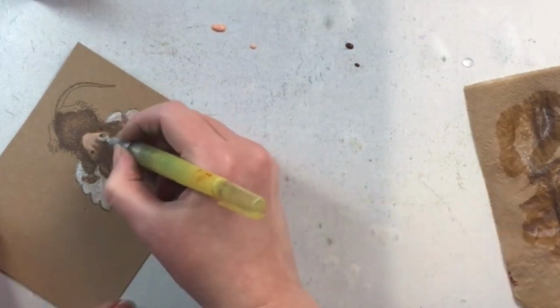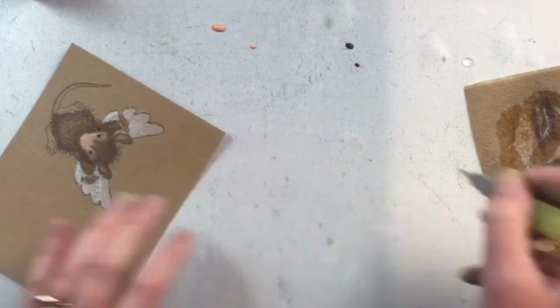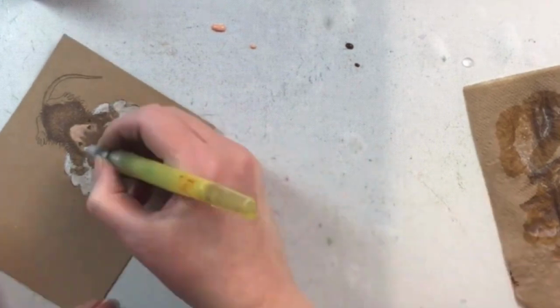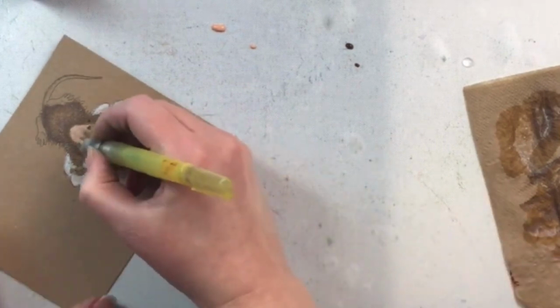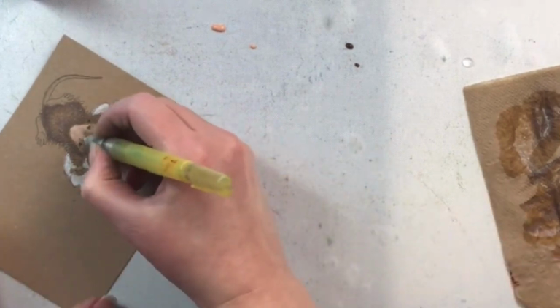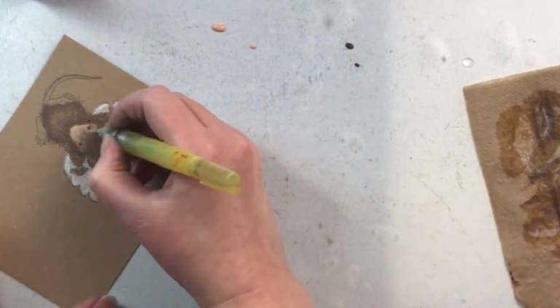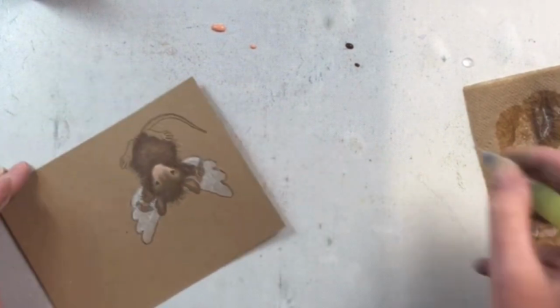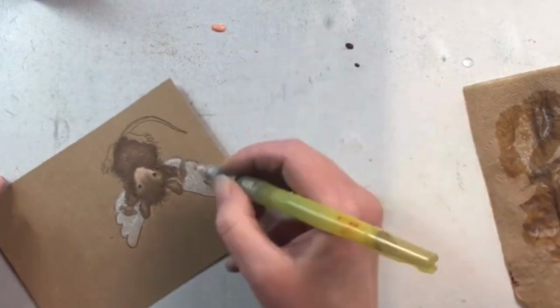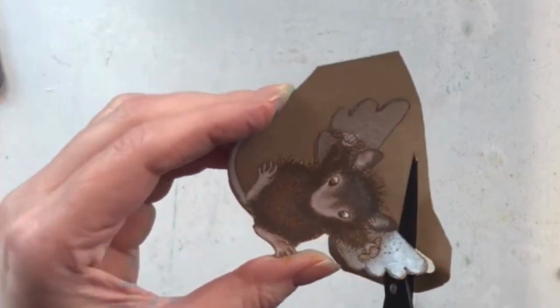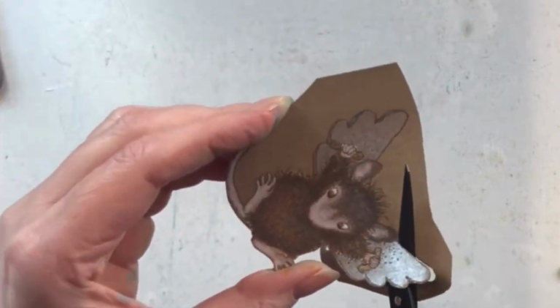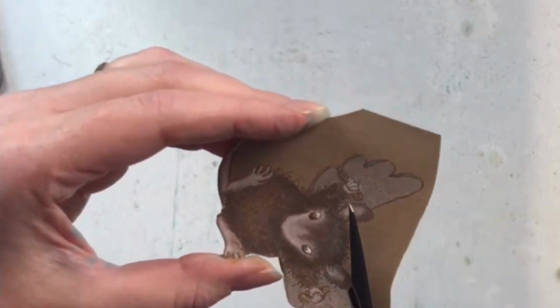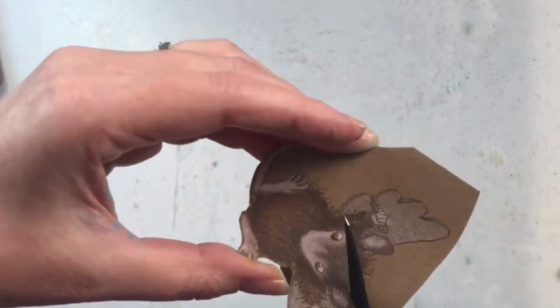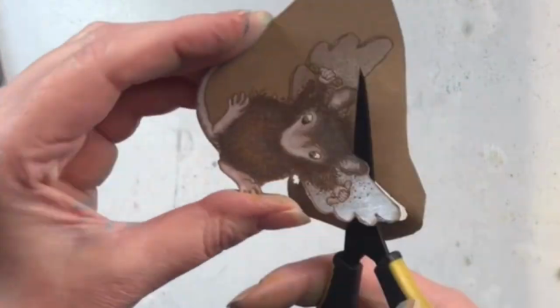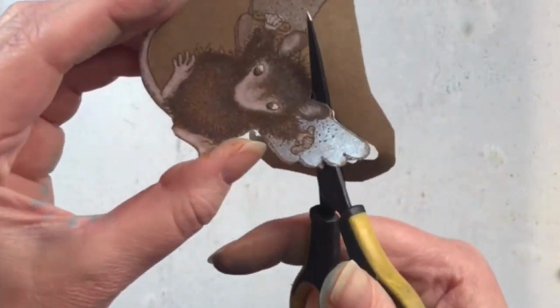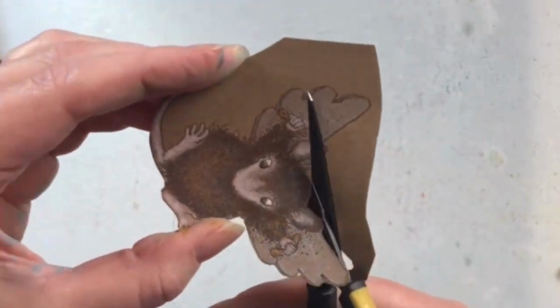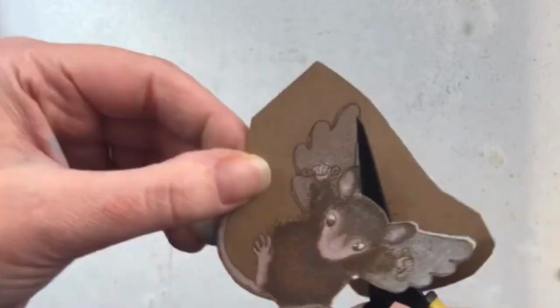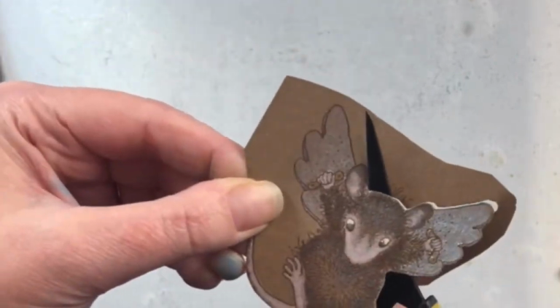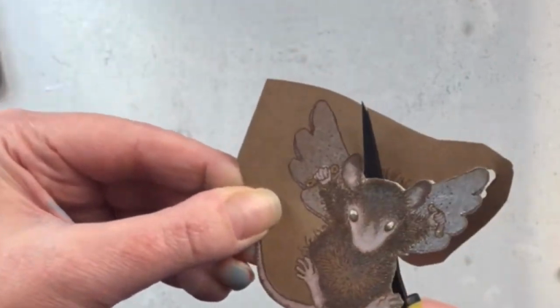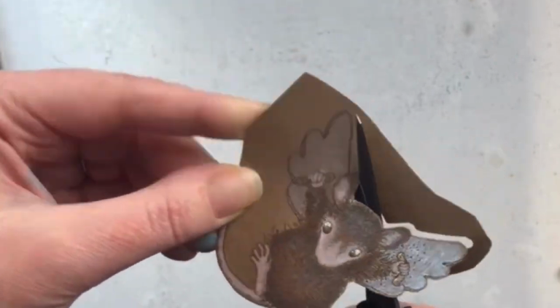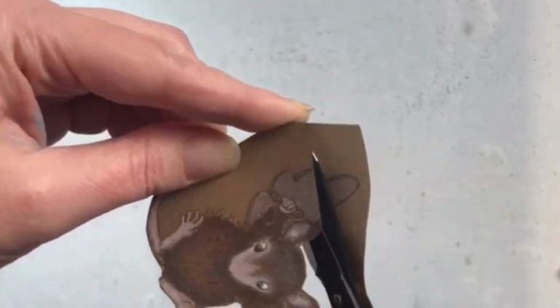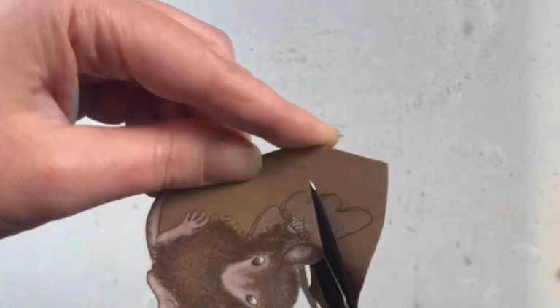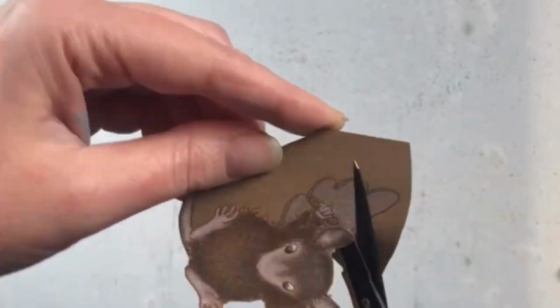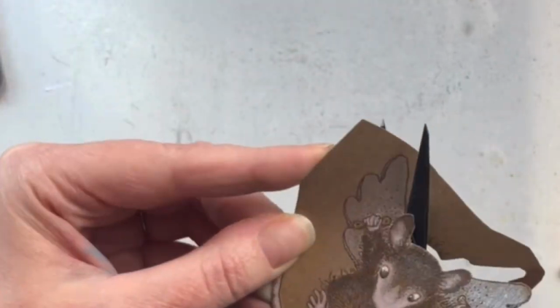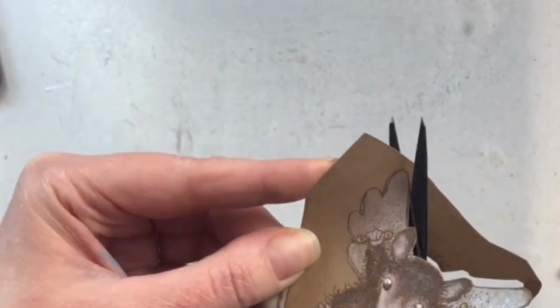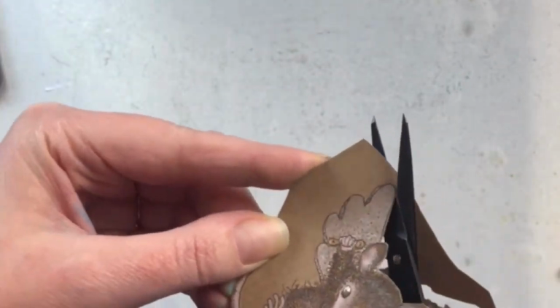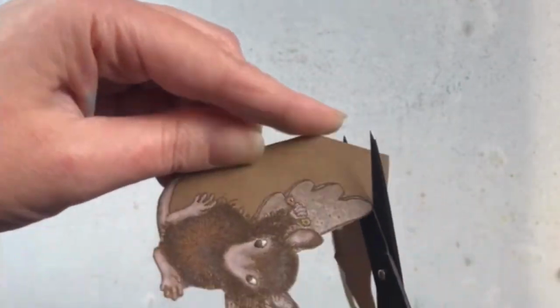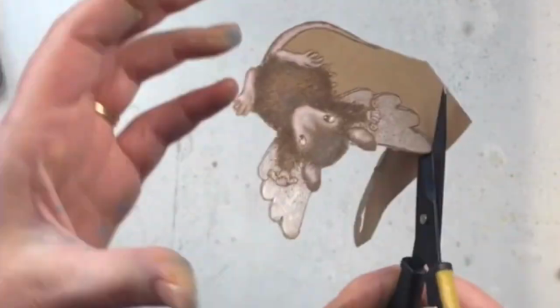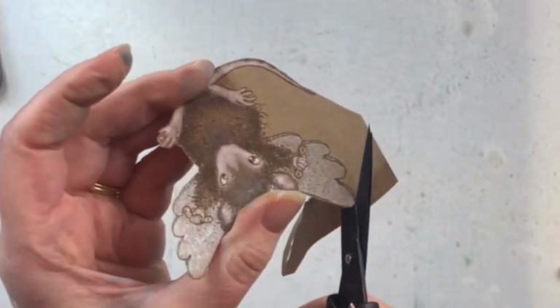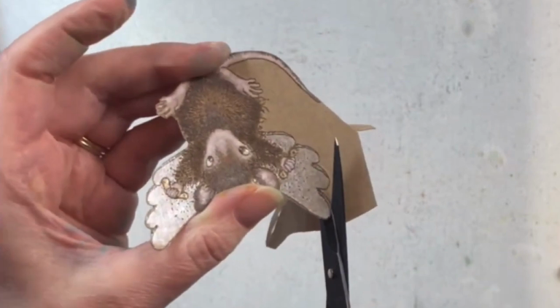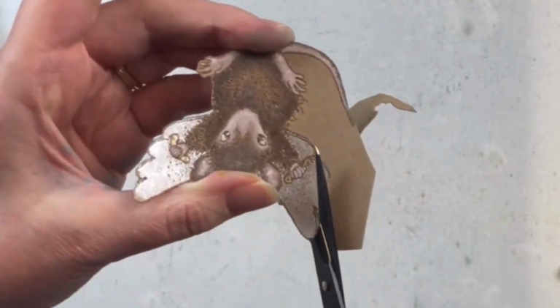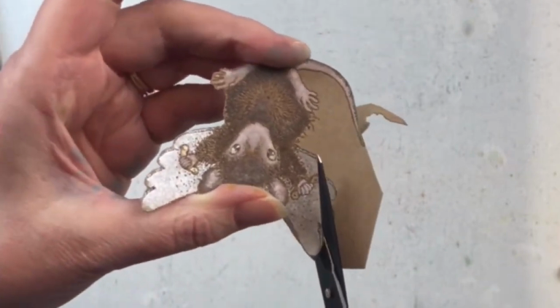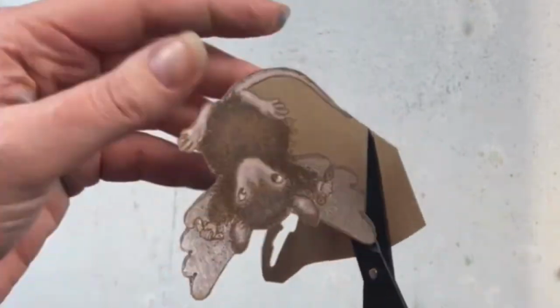I chose to make a spinner card with it because I thought this mouse would look really, really cute, kind of flying through the air and spinning around. I also really love the look of him watercolored on a dark craft mixed media cardstock.